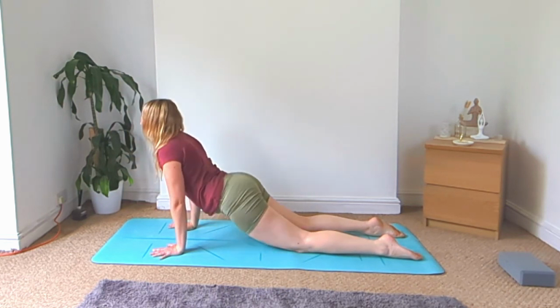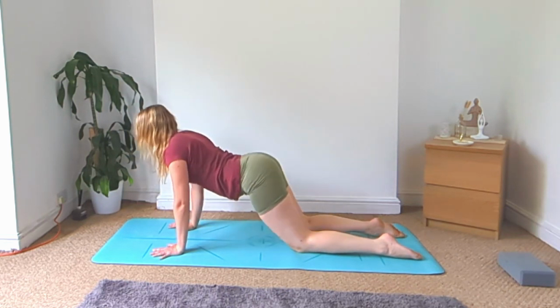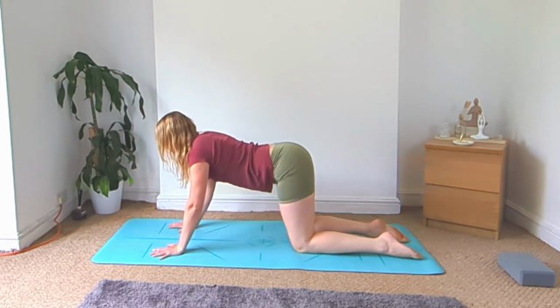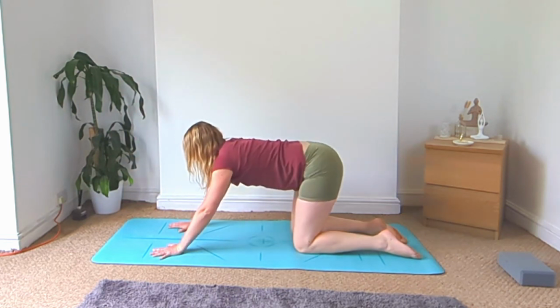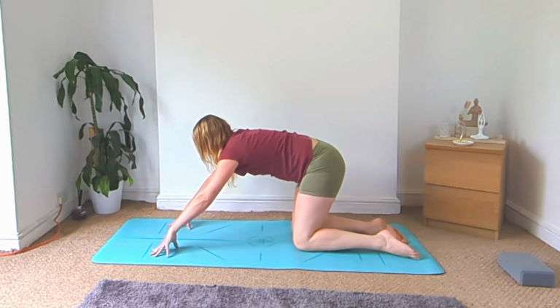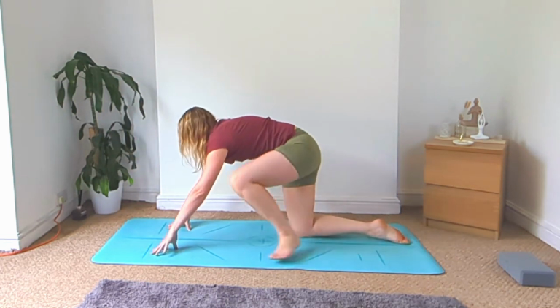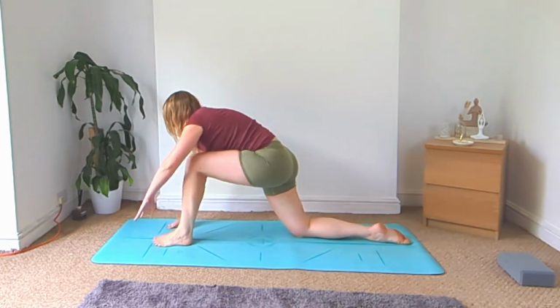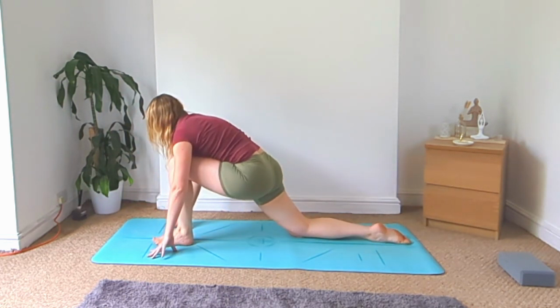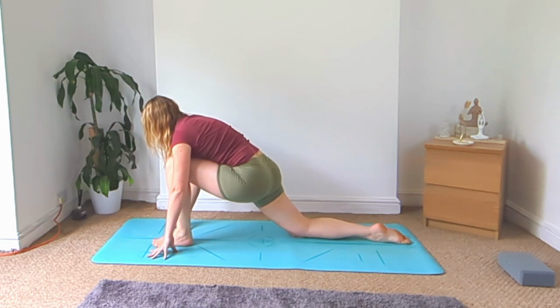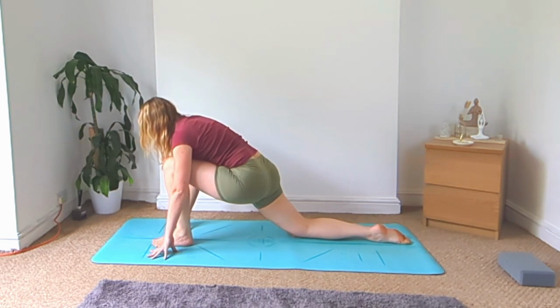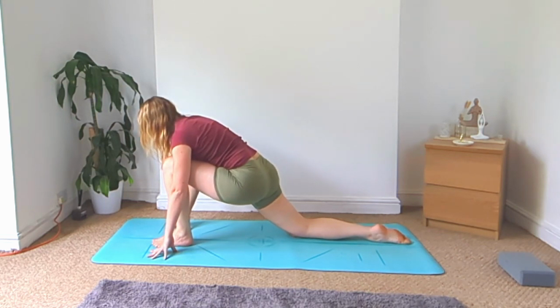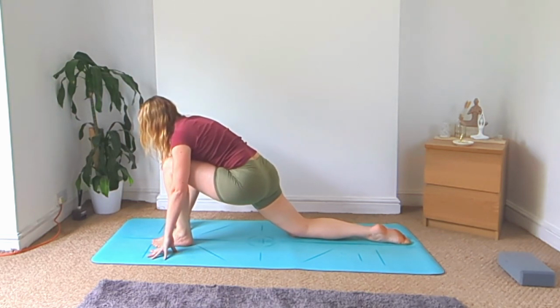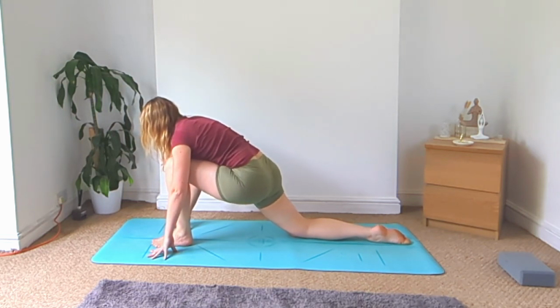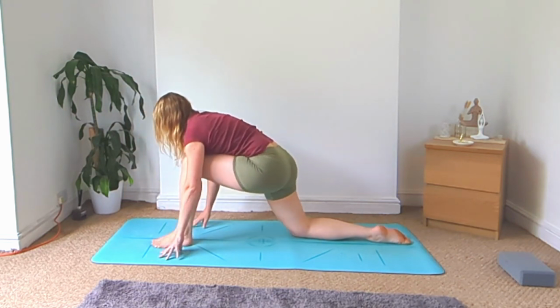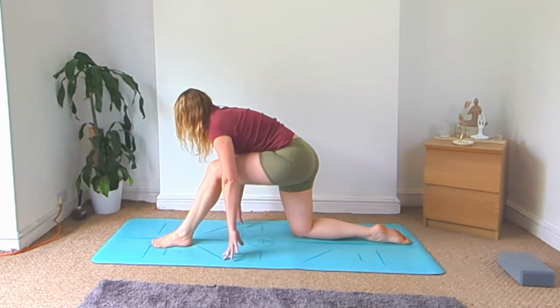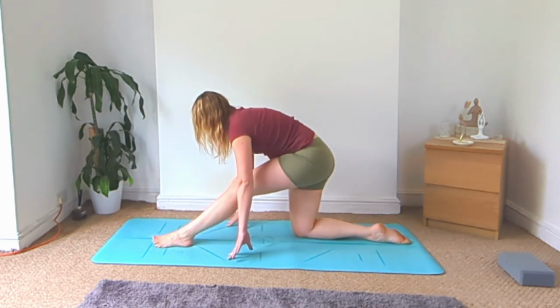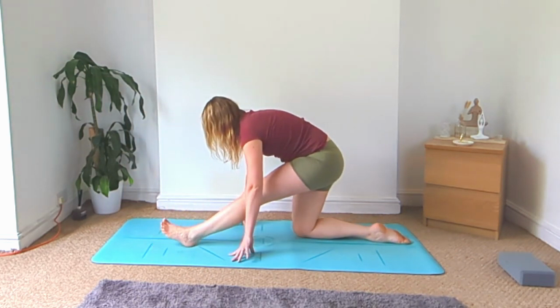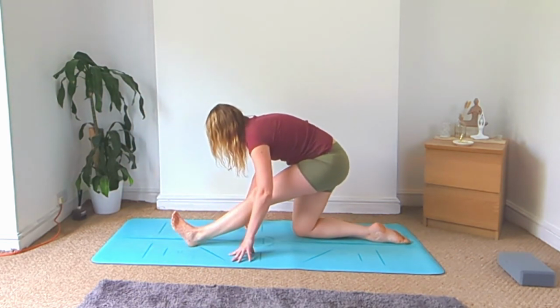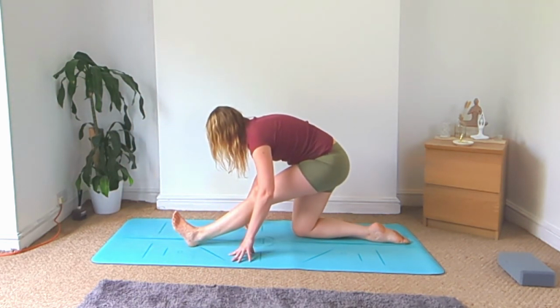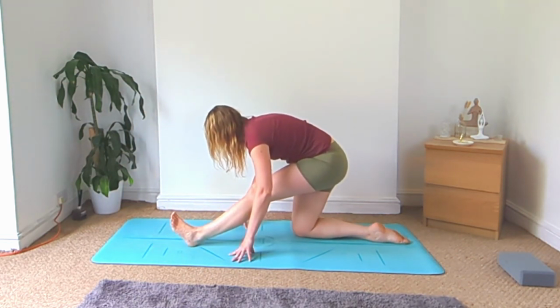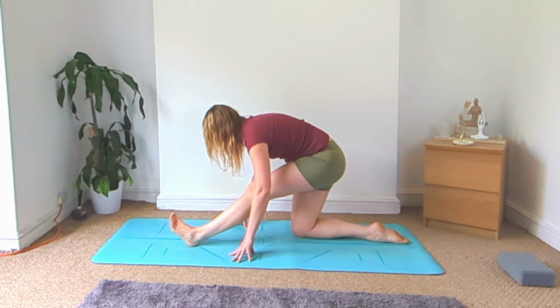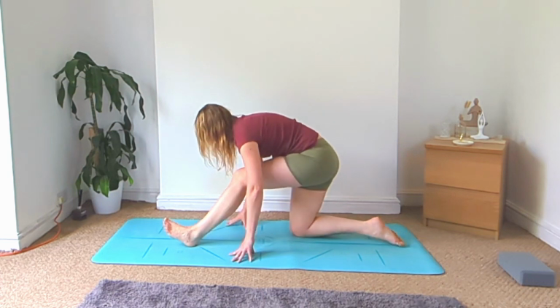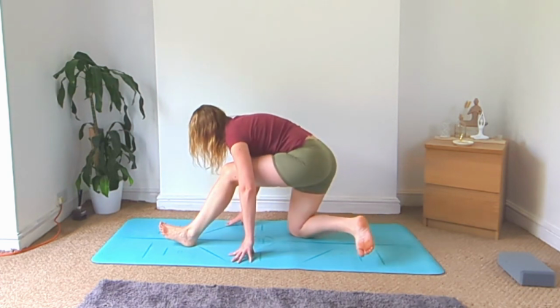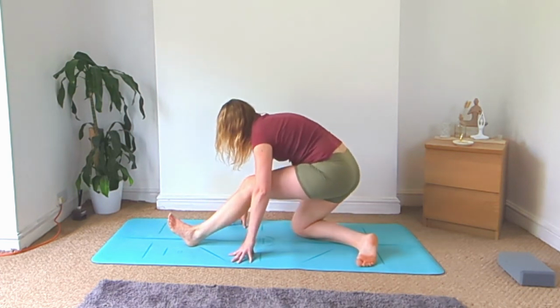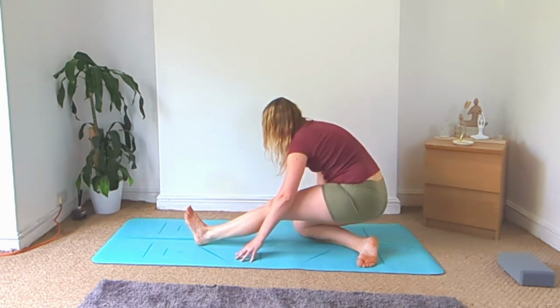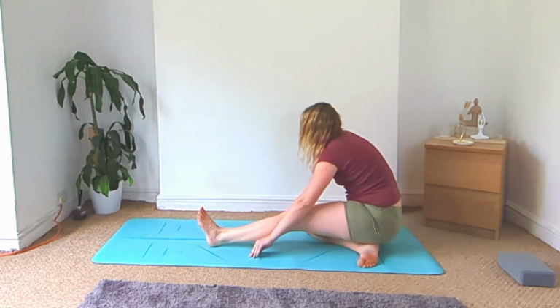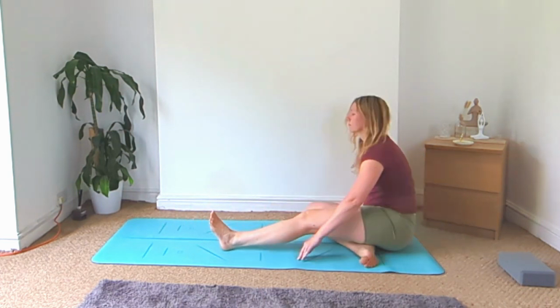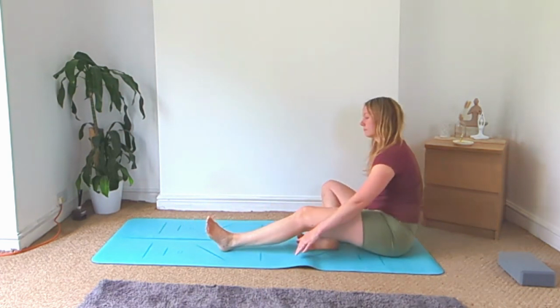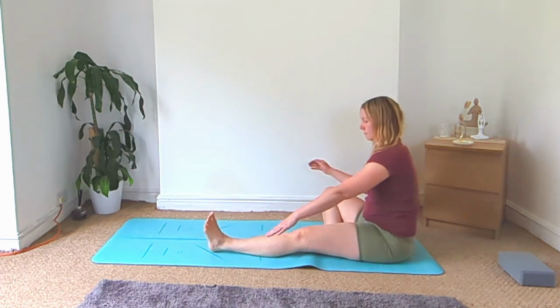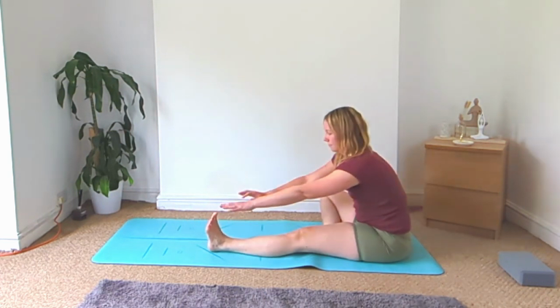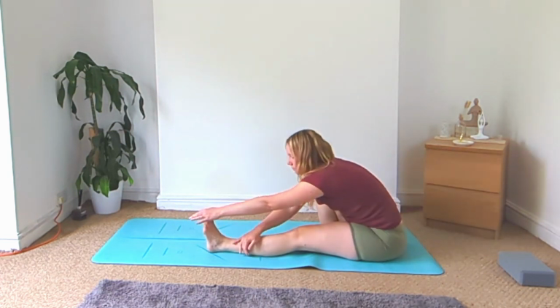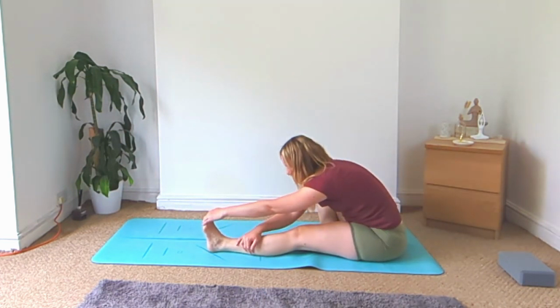Back to all fours, step the left foot up in between the hands for your low lunge, then bring your hips back to straighten that left leg for your half splits. Right foot goes towards the left side — come to seated and fold over your left leg.